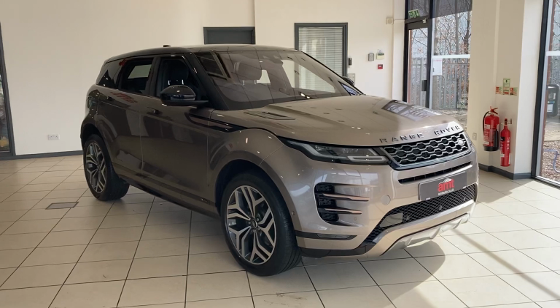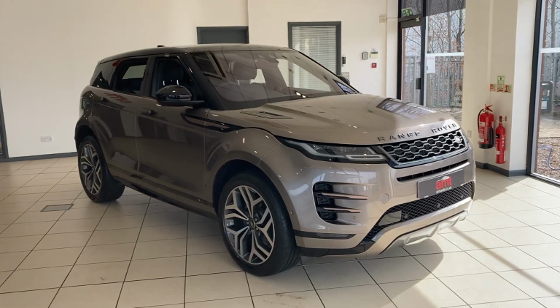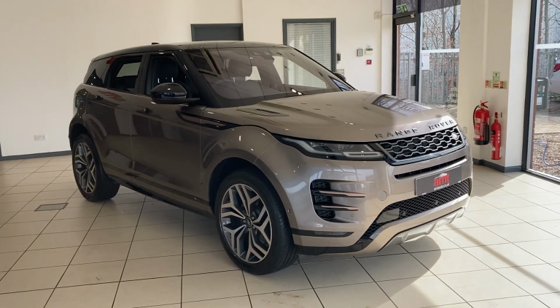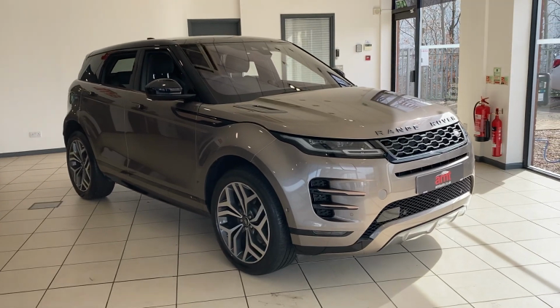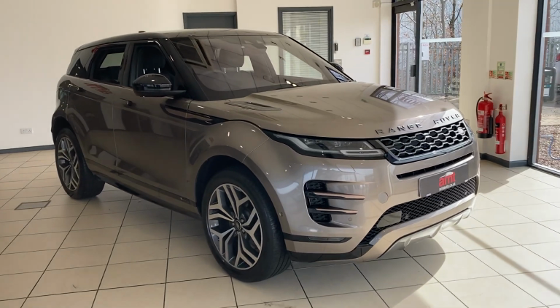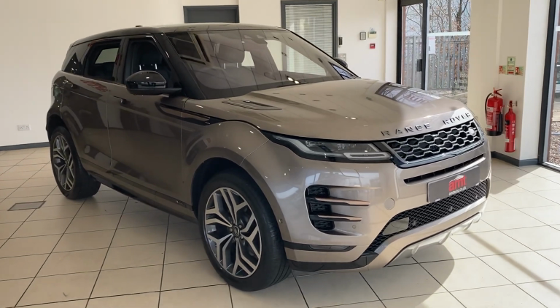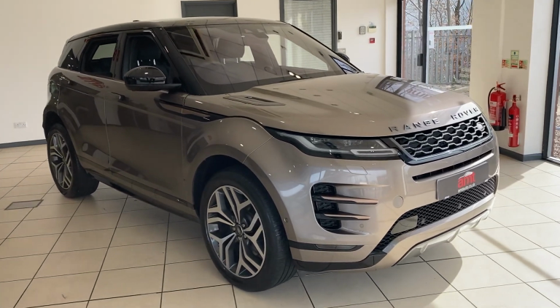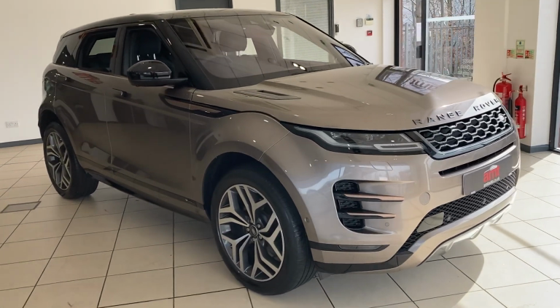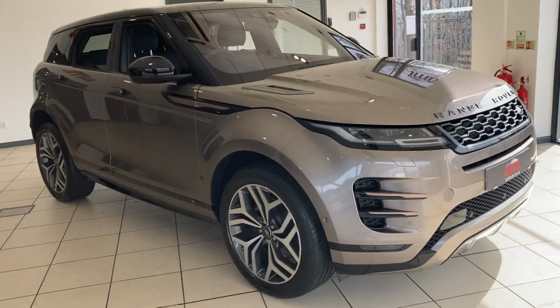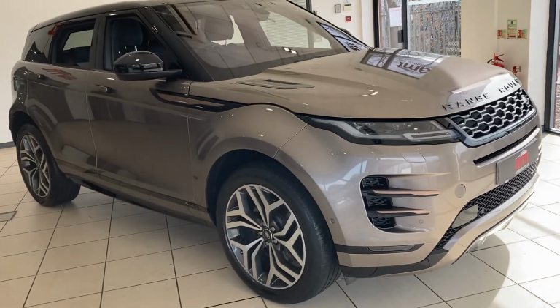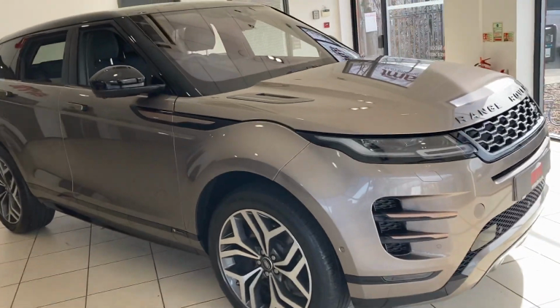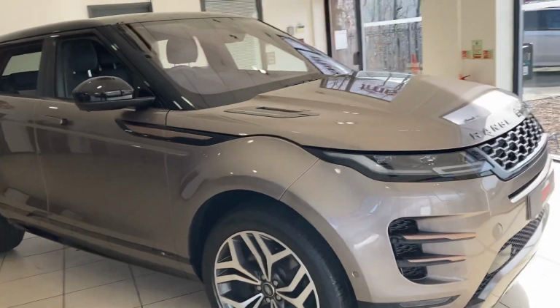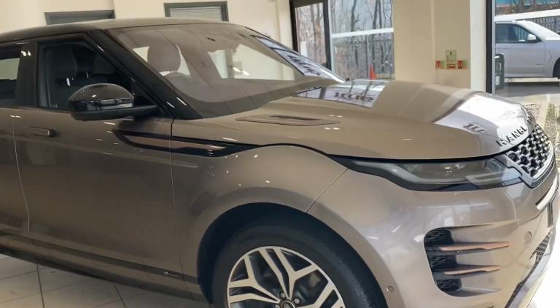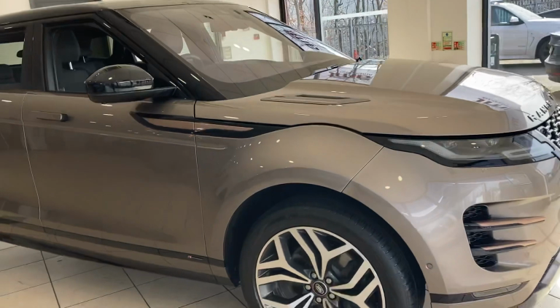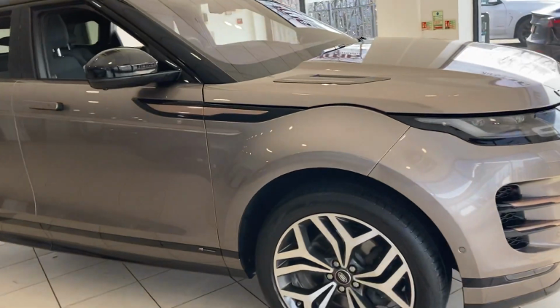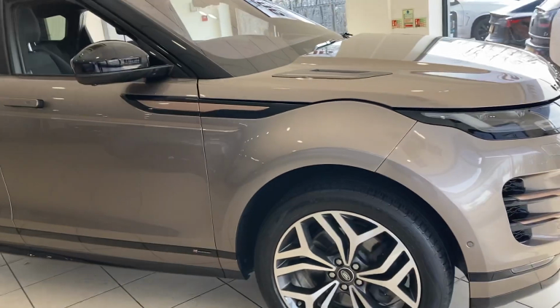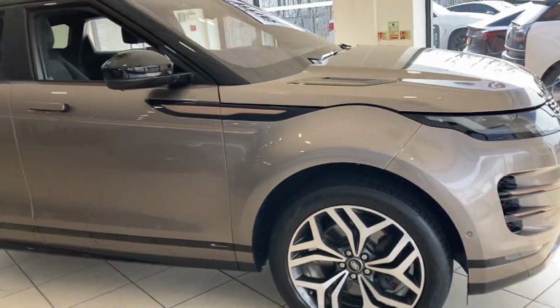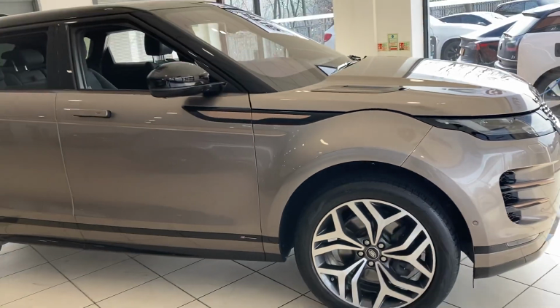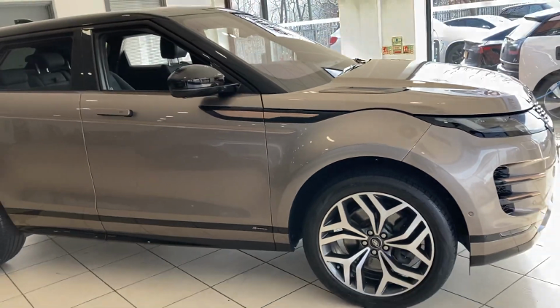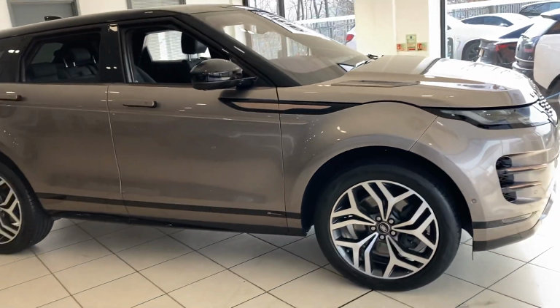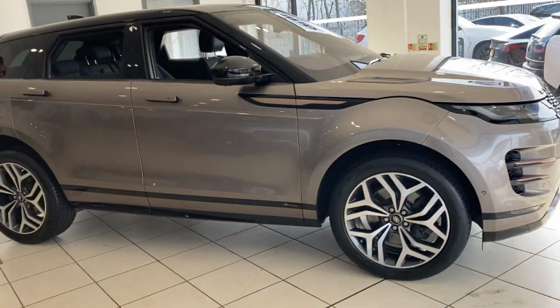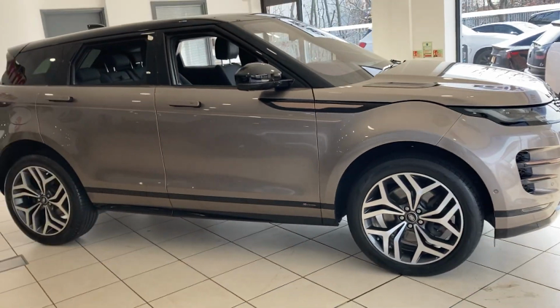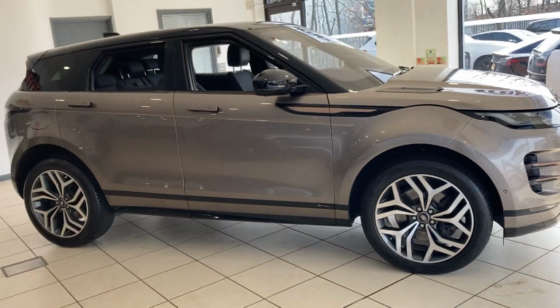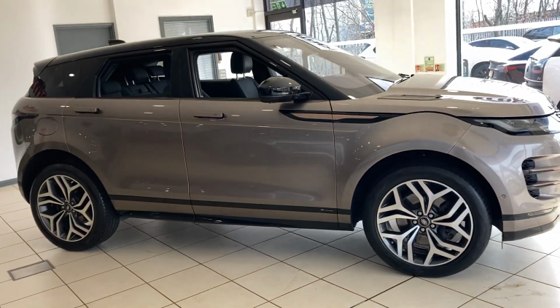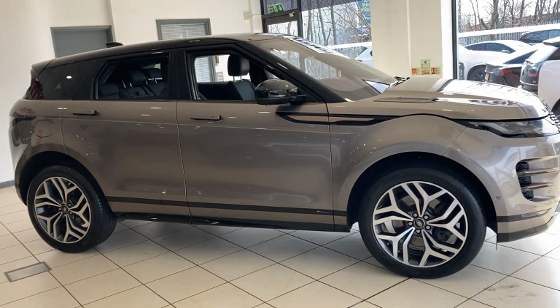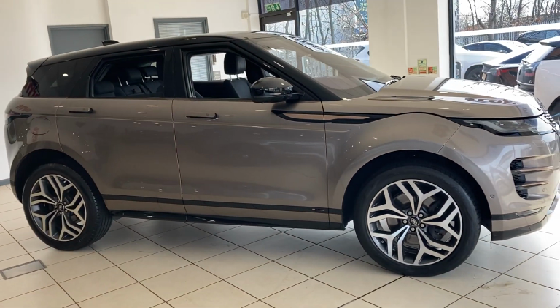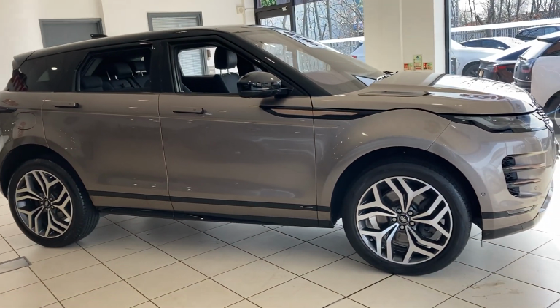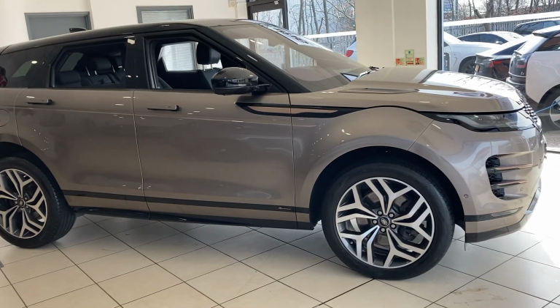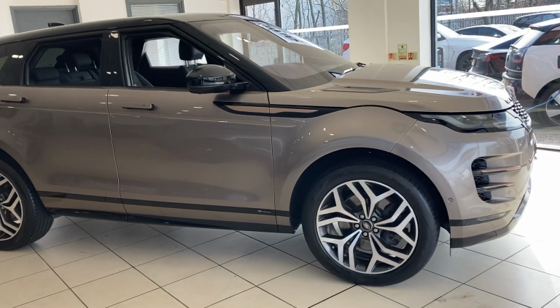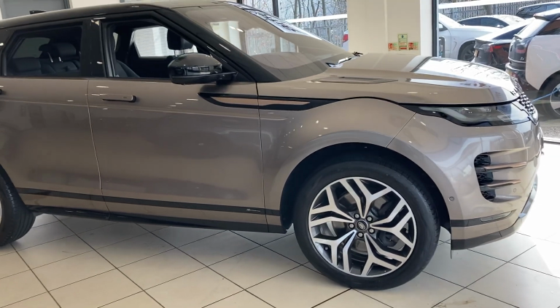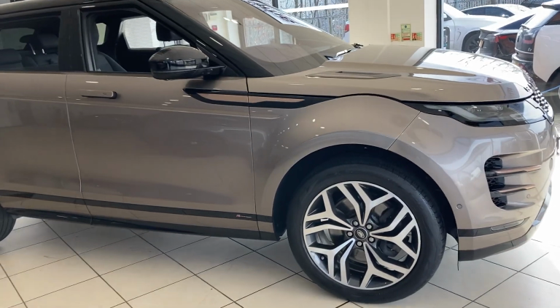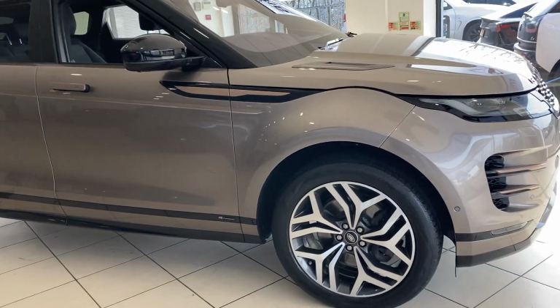Hi and welcome to AMT Specialist Cars in Birmingham, where today I have the pleasure of offering you this absolutely gorgeous 2019 68 registered Range Rover Evoque D180 R-Dynamic.